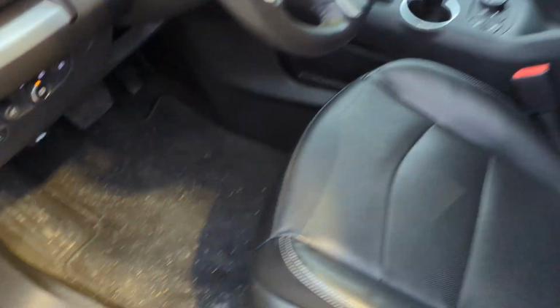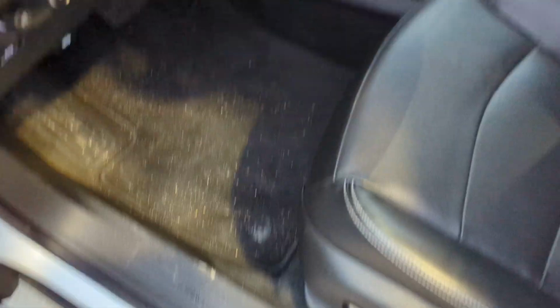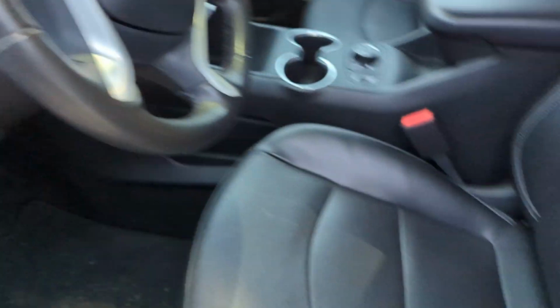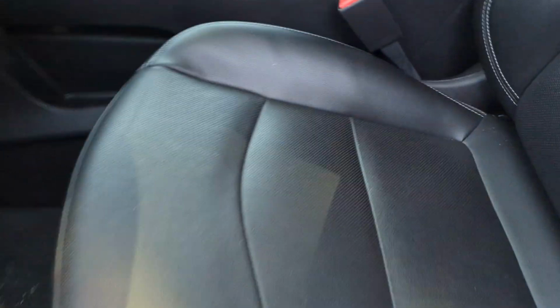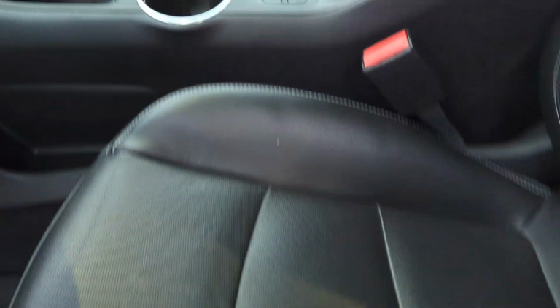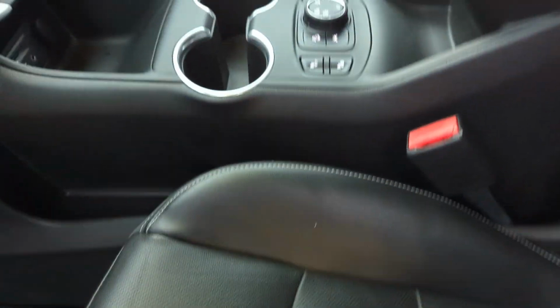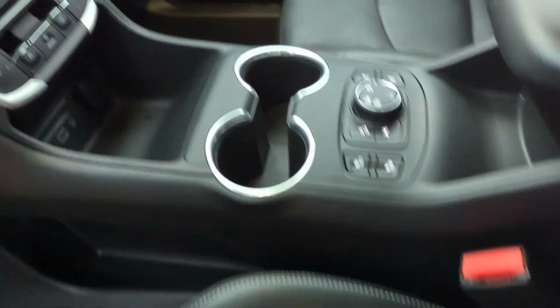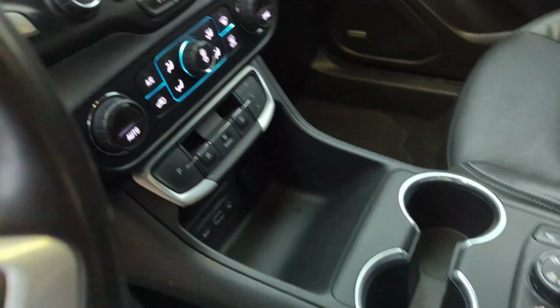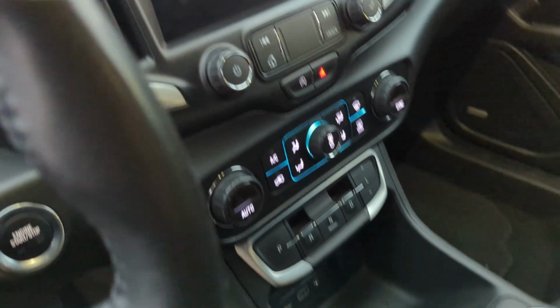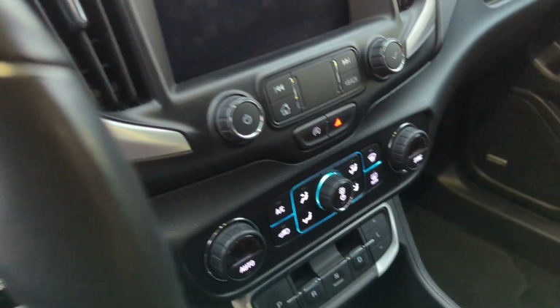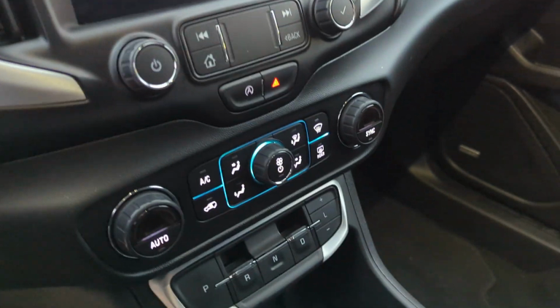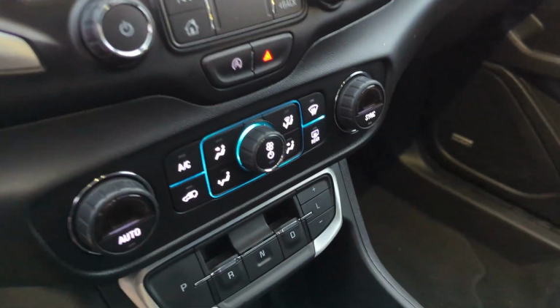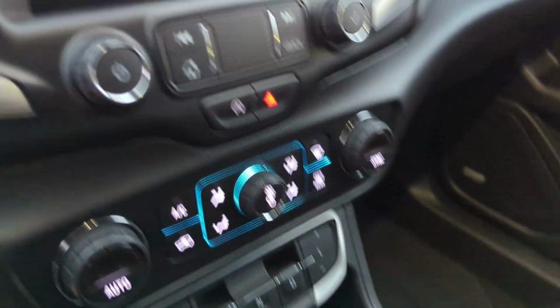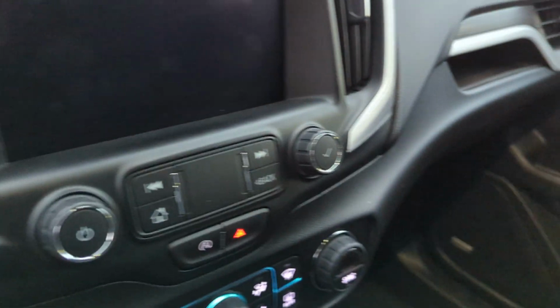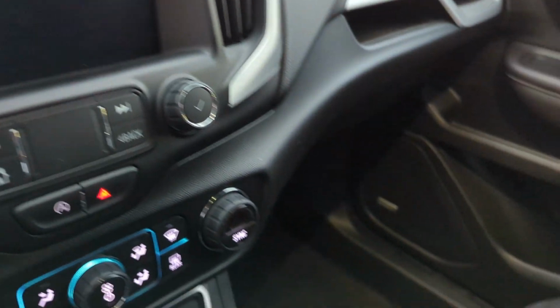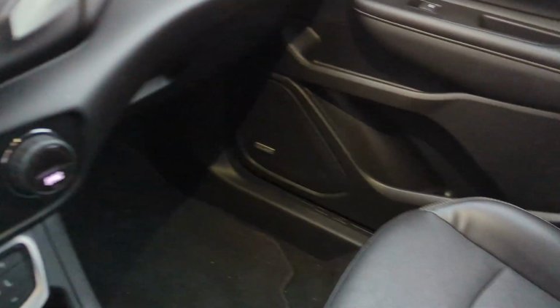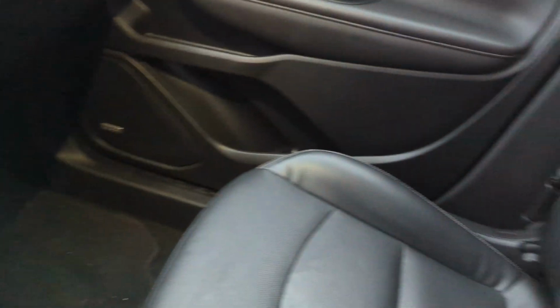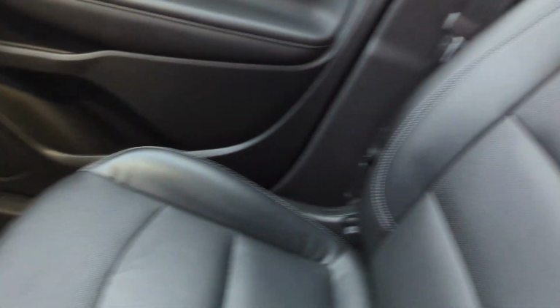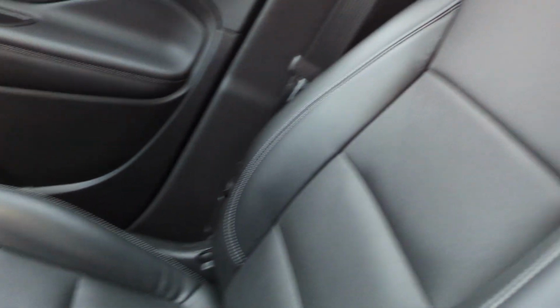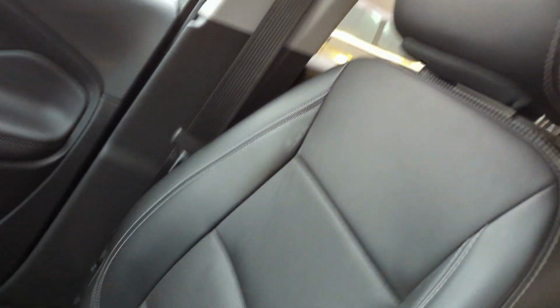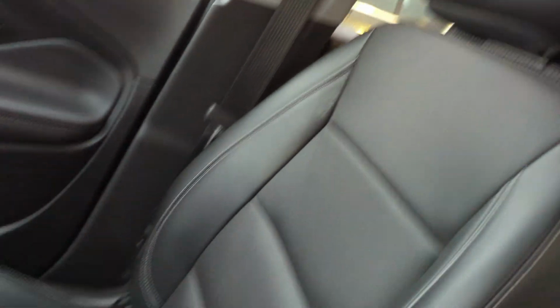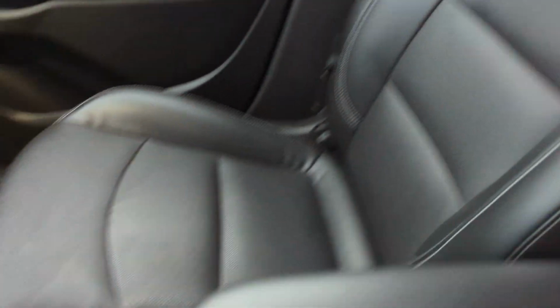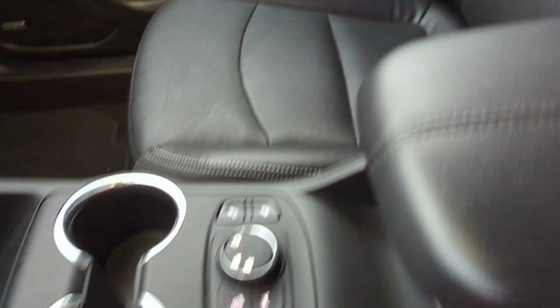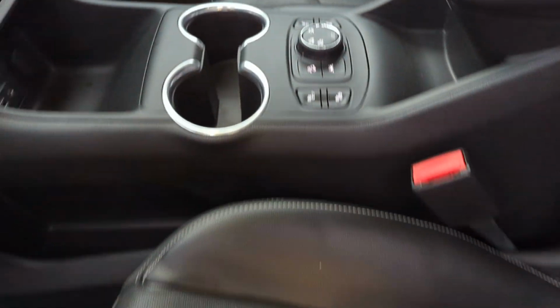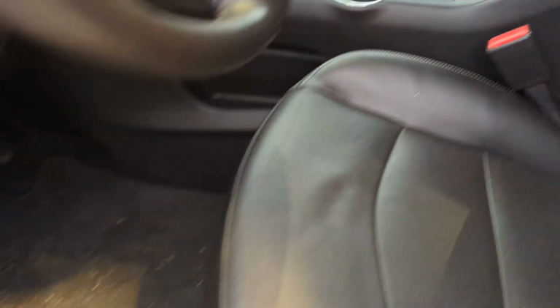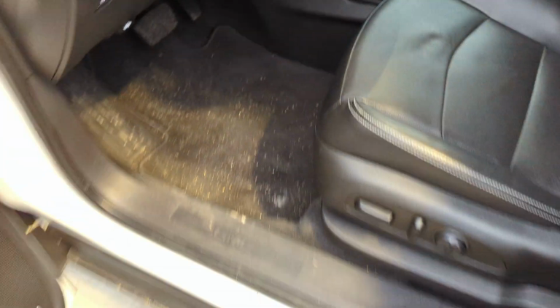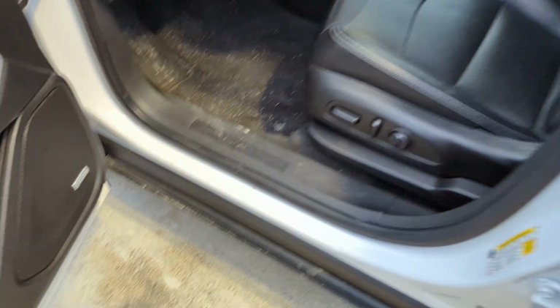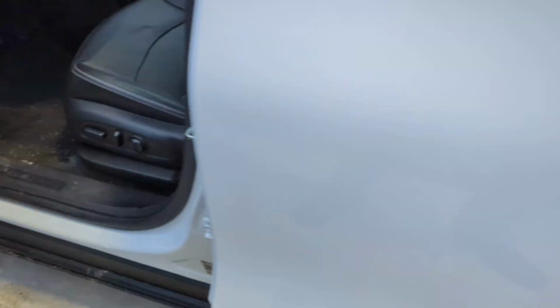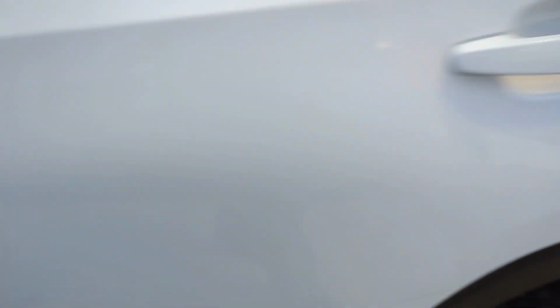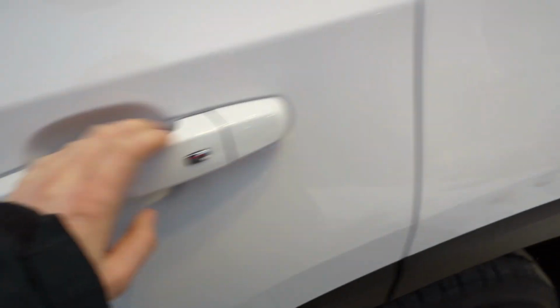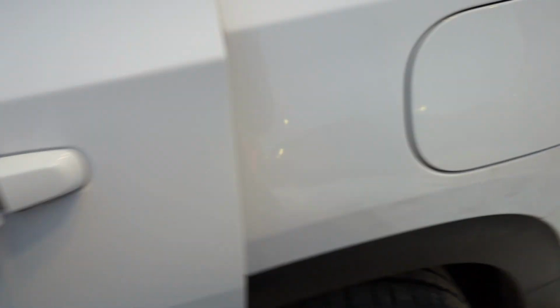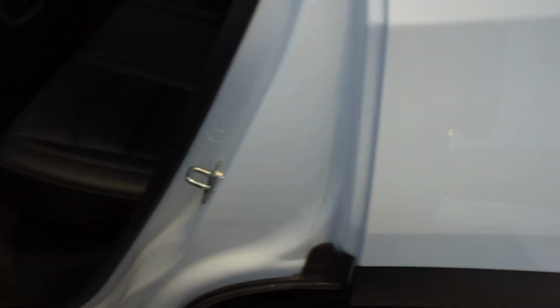Do a quick vacuum — tracking some sand in here. Take a look at the inside here. Really clean display on there. Seats are in really good shape. Of course you got your heated seats there for the cold months.